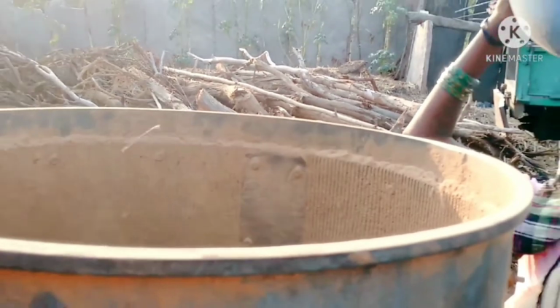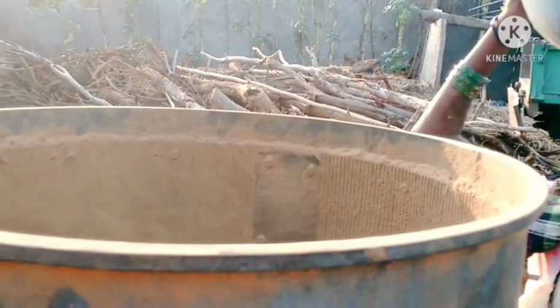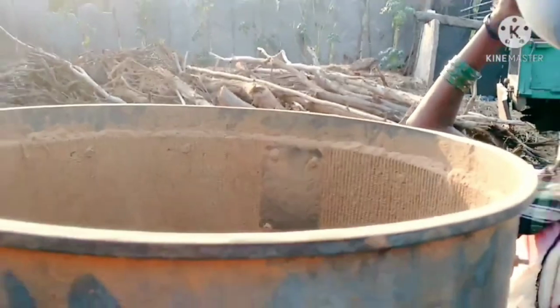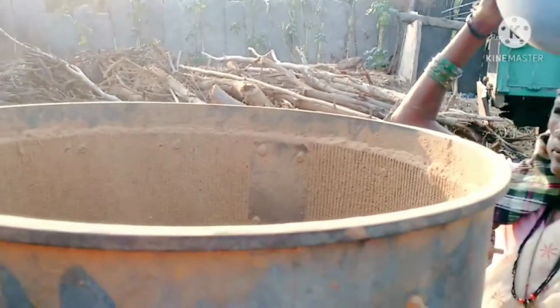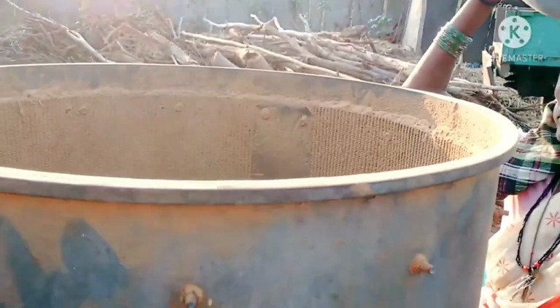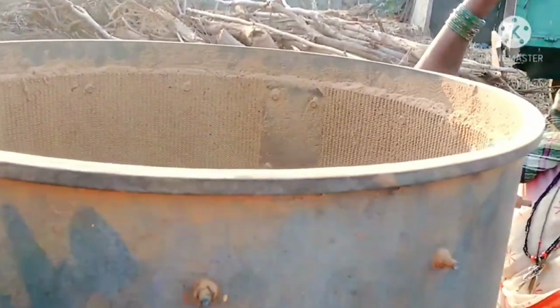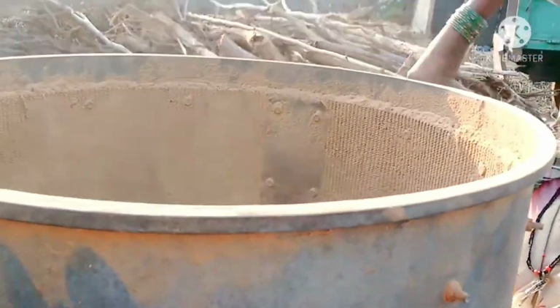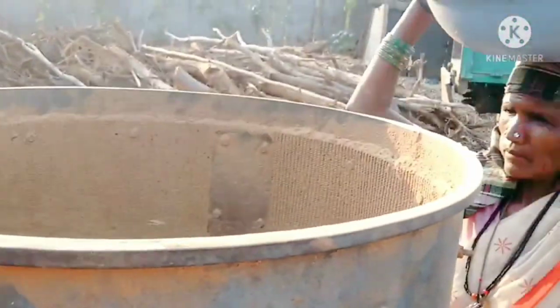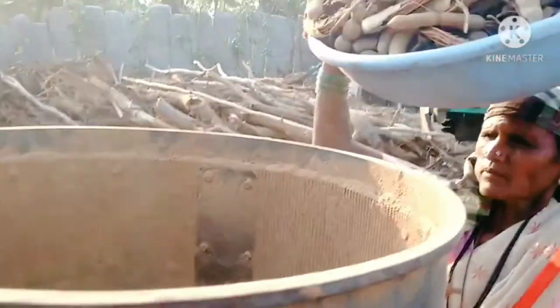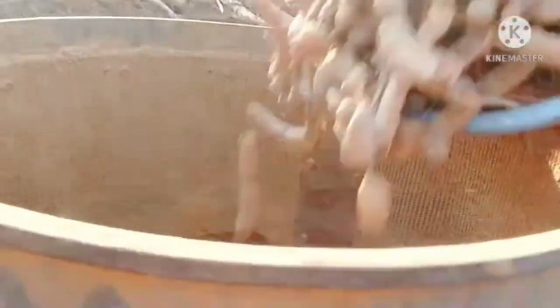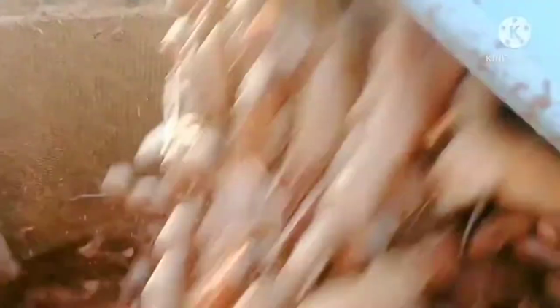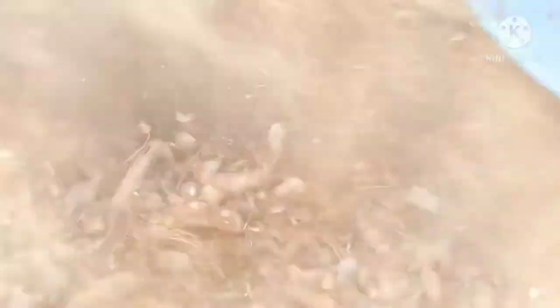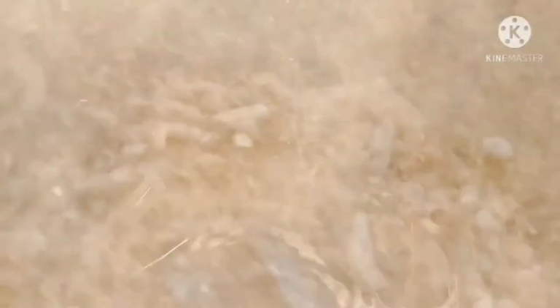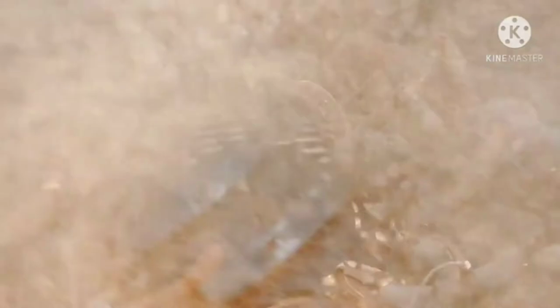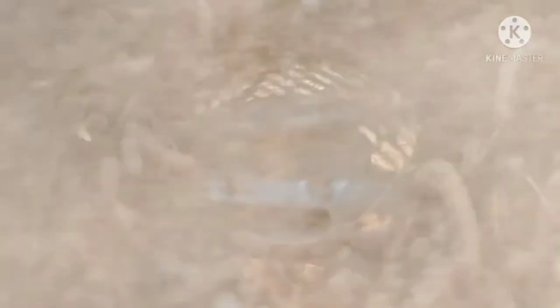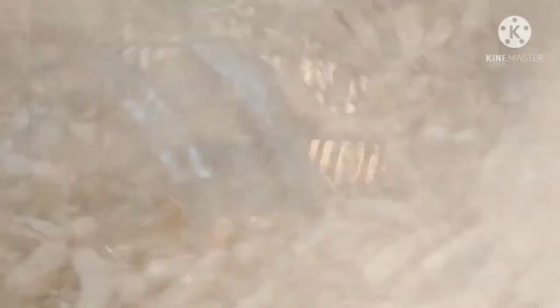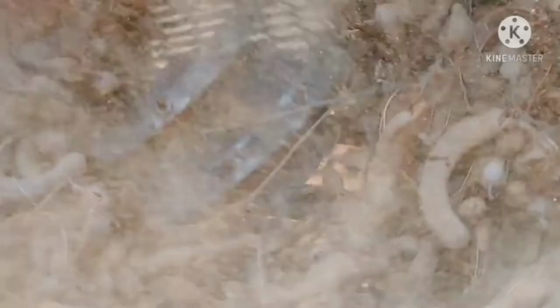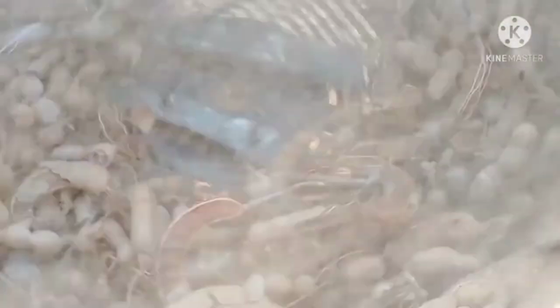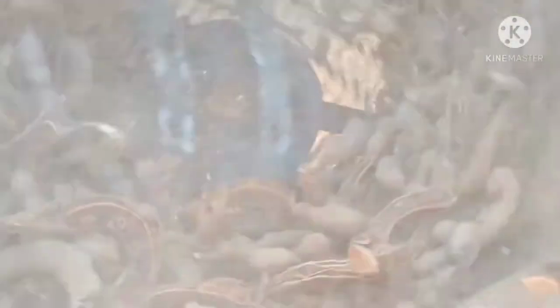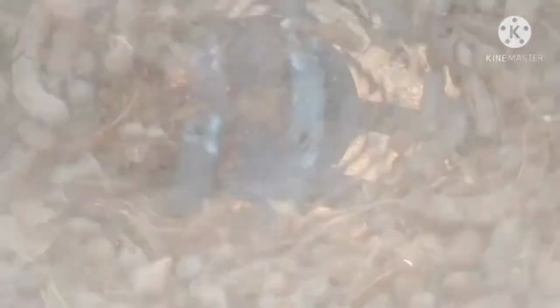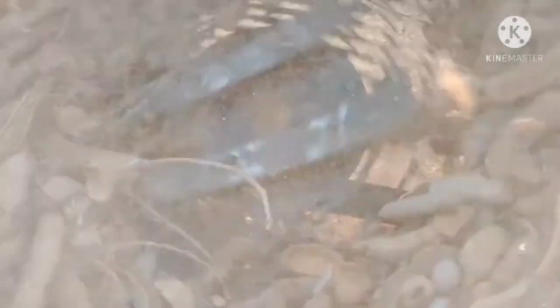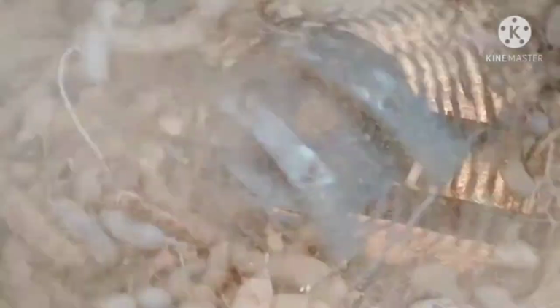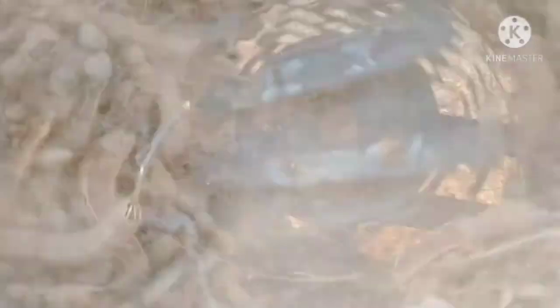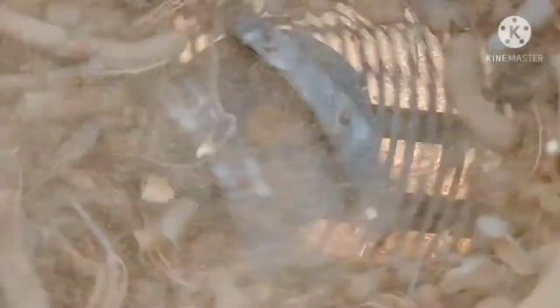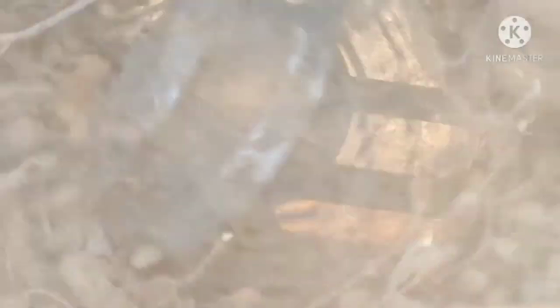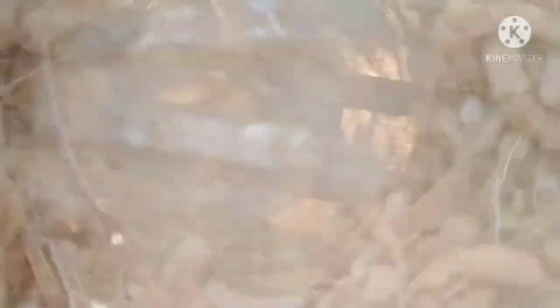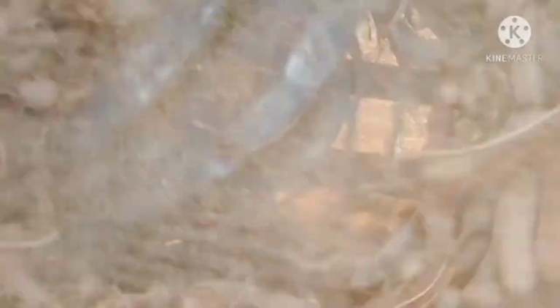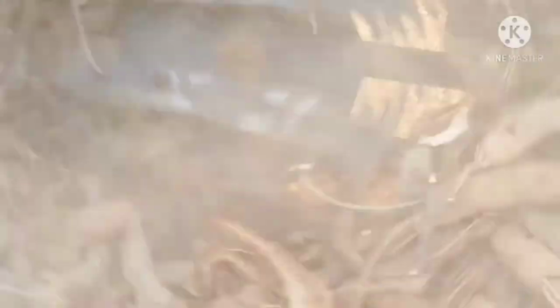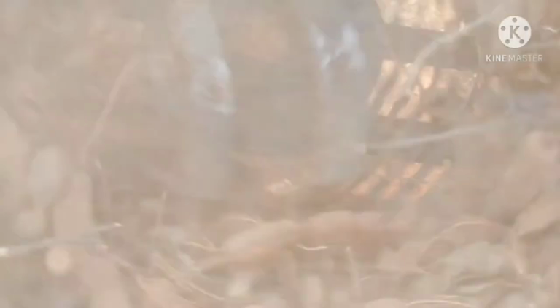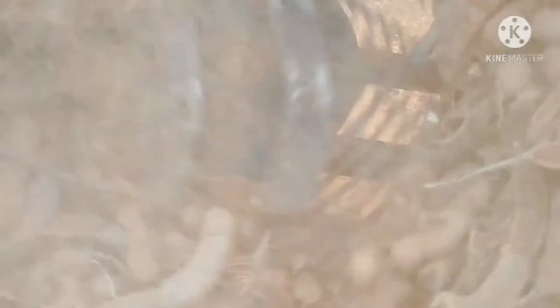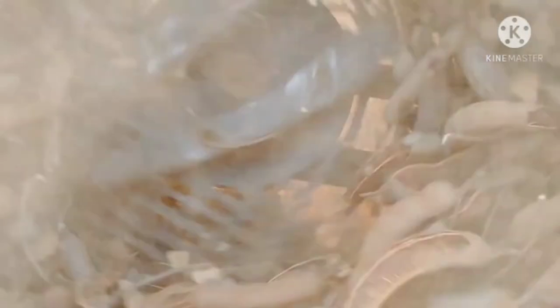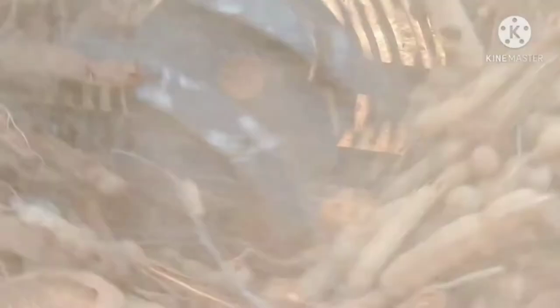This shows the hopper in running condition. Tamarind is fed manually into the hopper to obtain dehulled dried tamarind as the output.